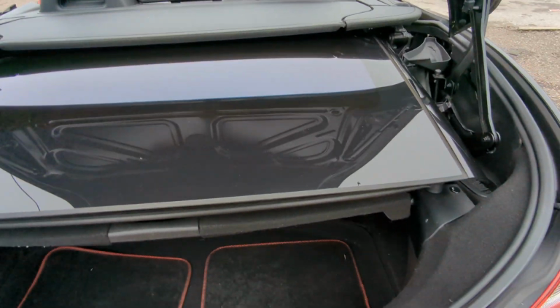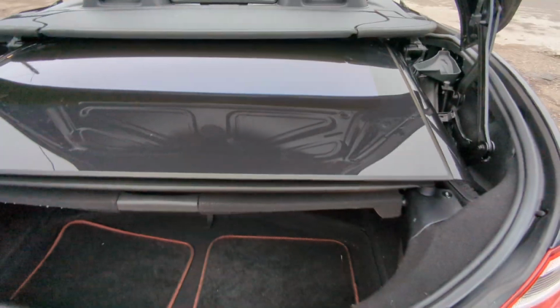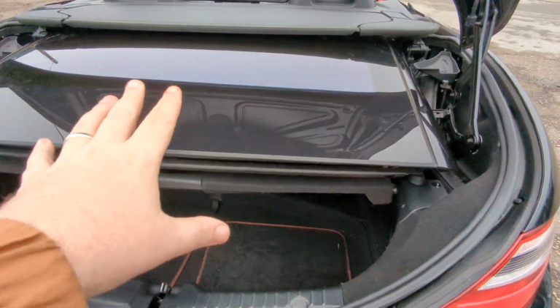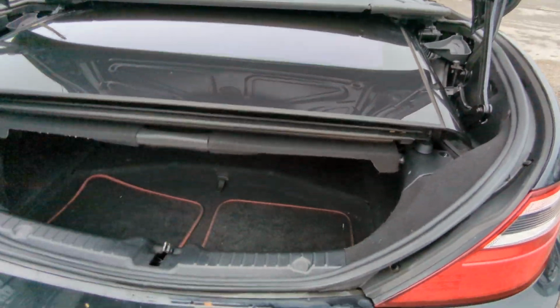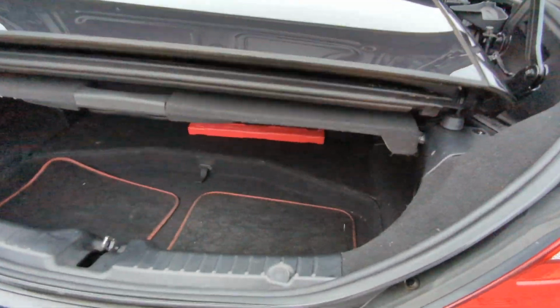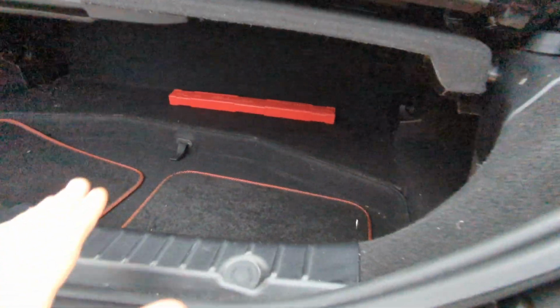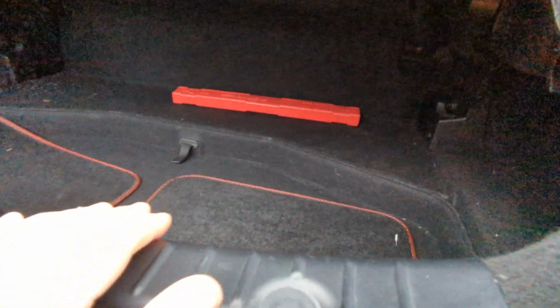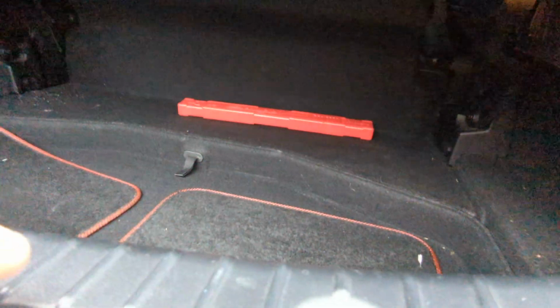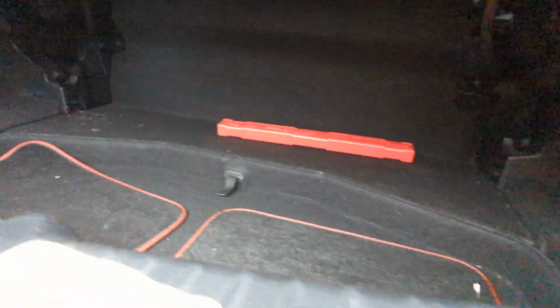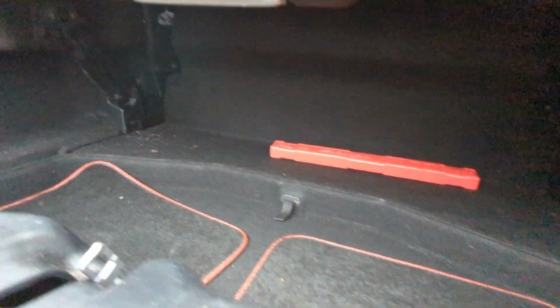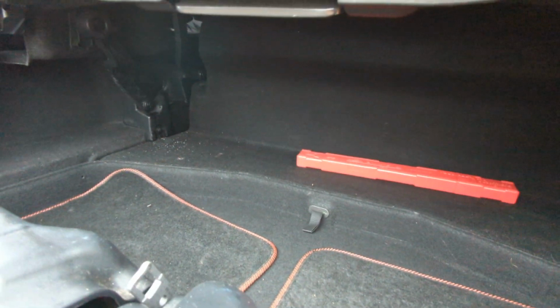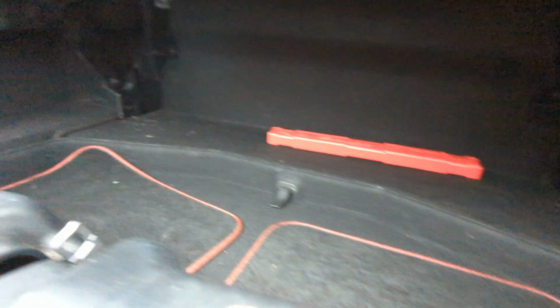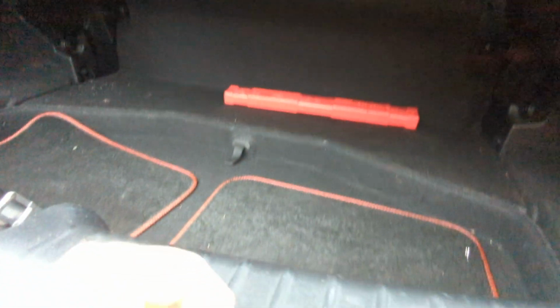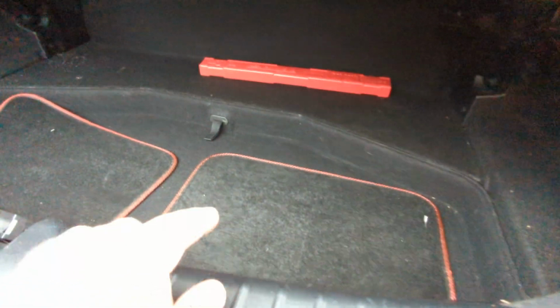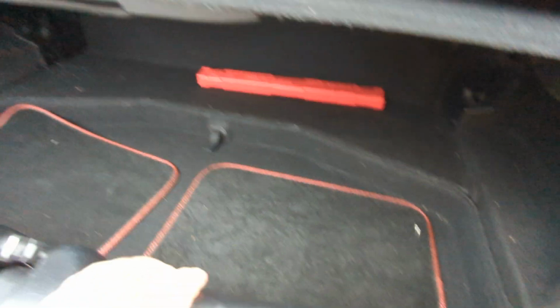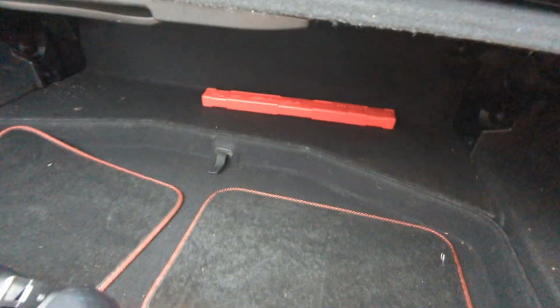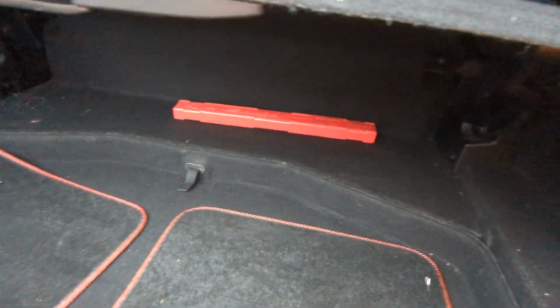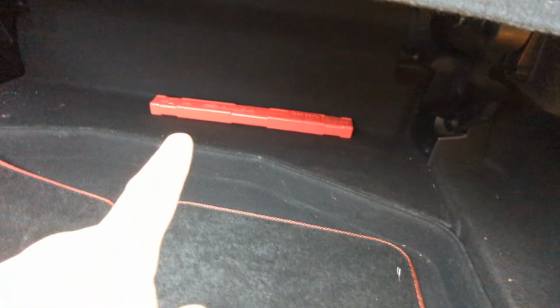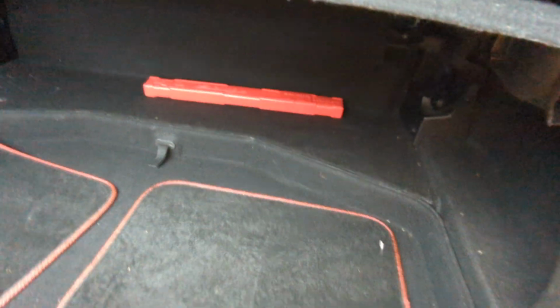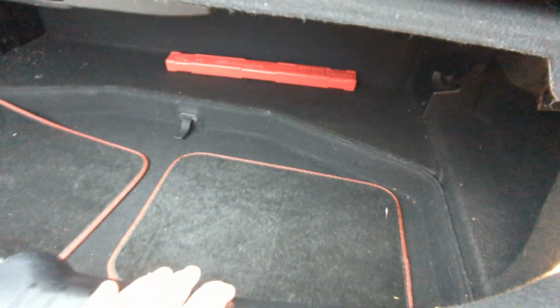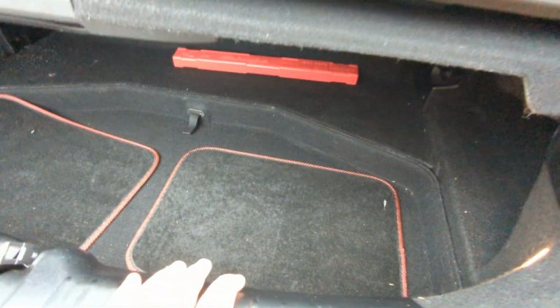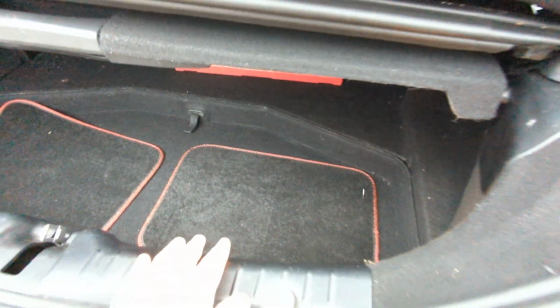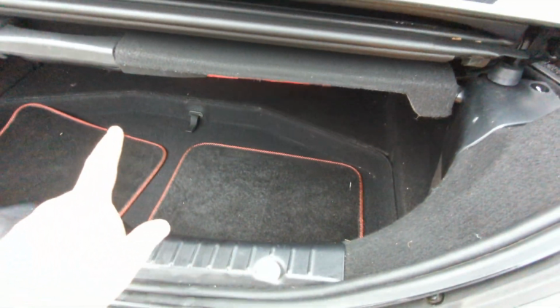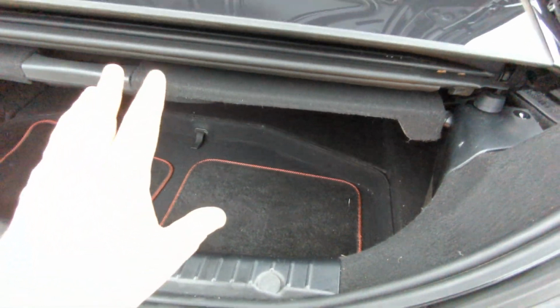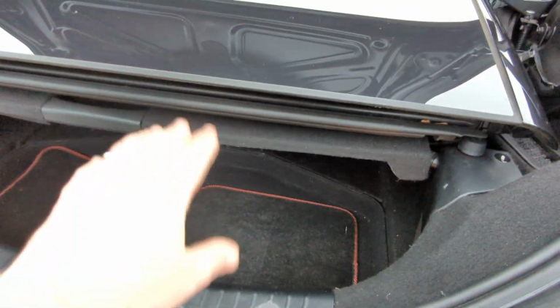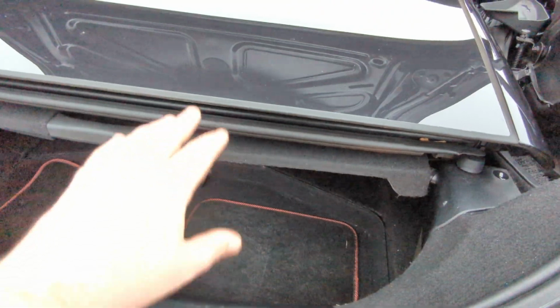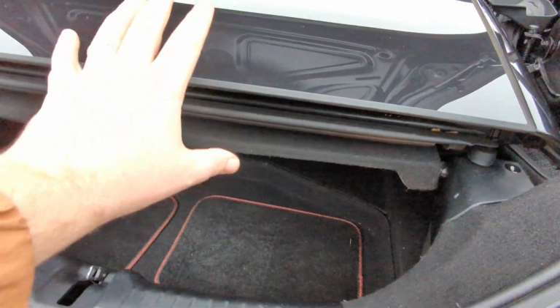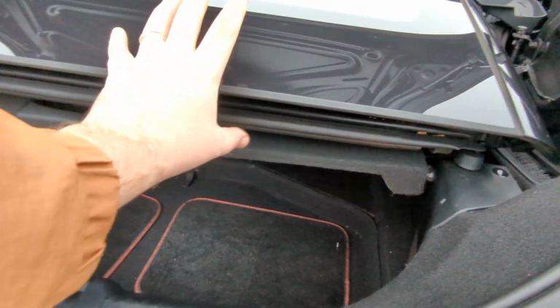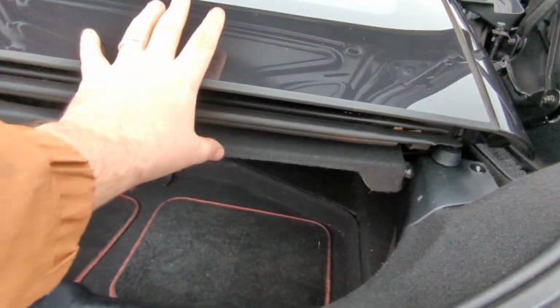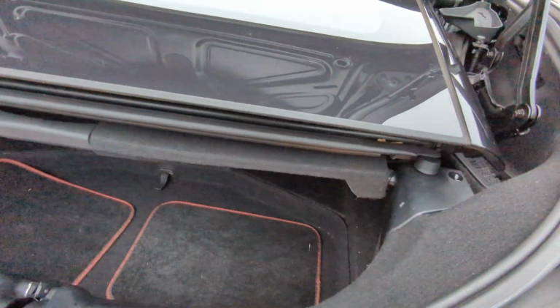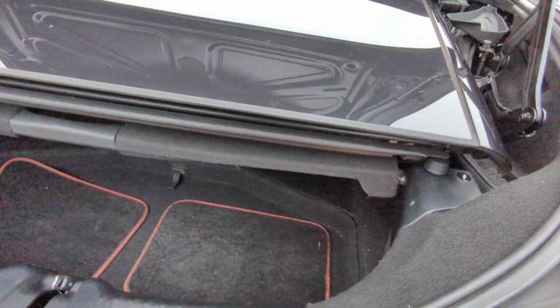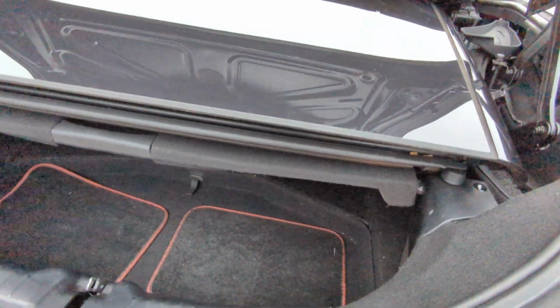So this is it with the roof folded in — you still get a reasonable size boot. There are some rear mats in there as well, and a warning triangle. Obviously if you've got the roof up you get all this additional room here as well.